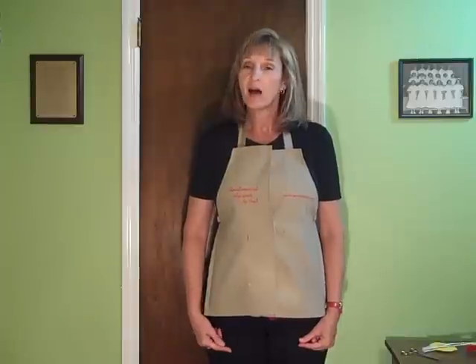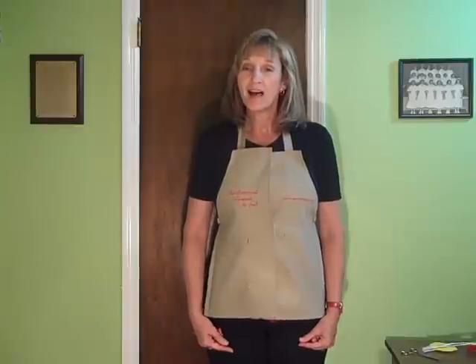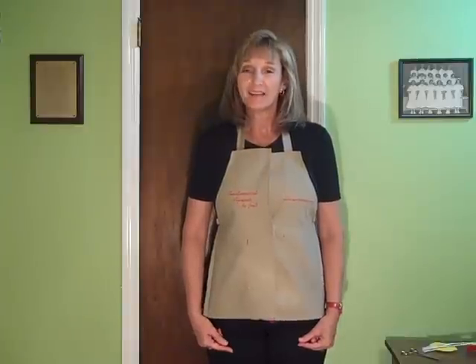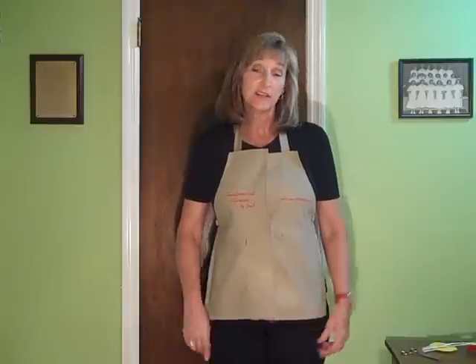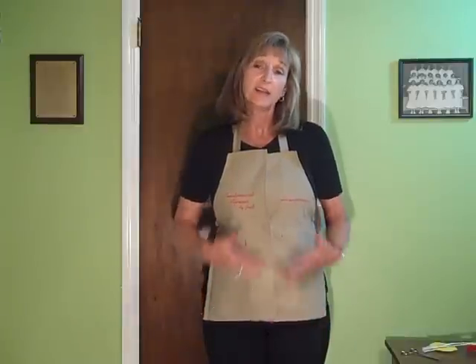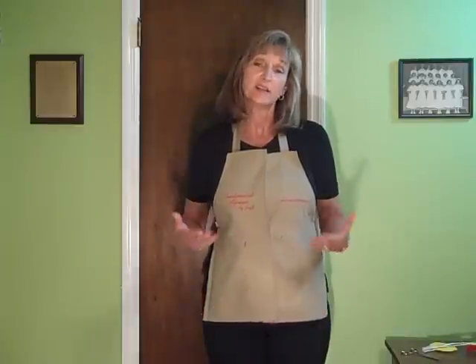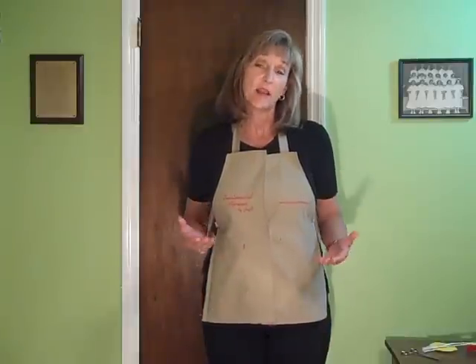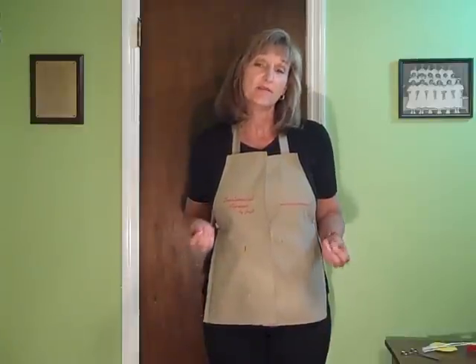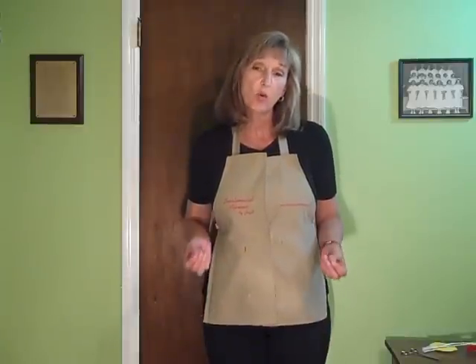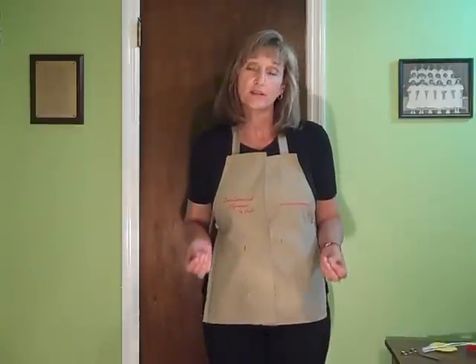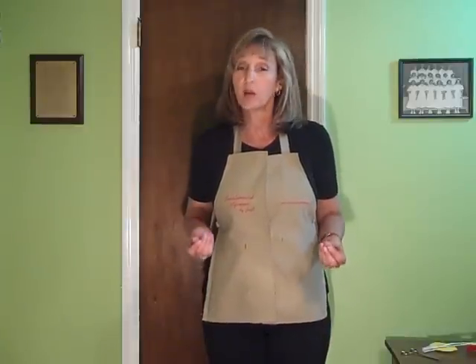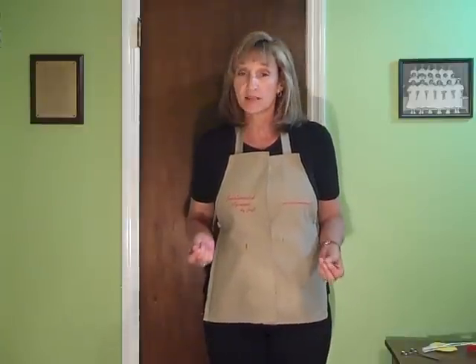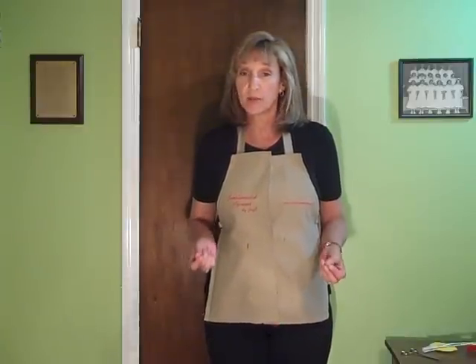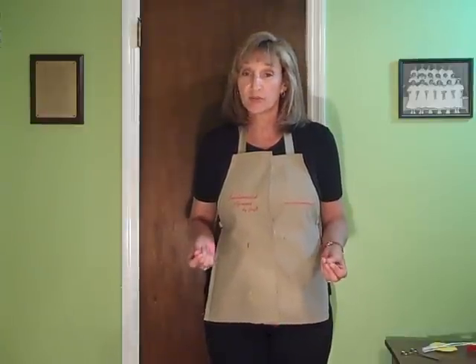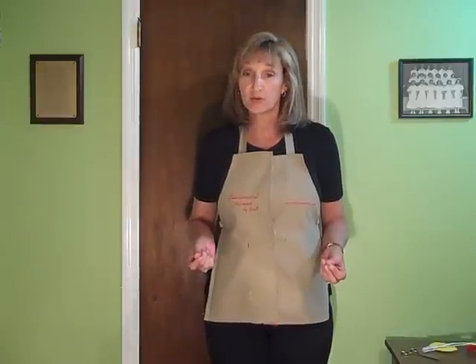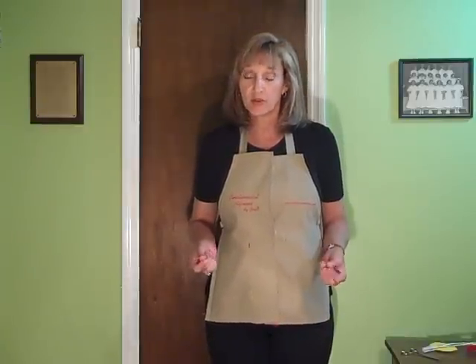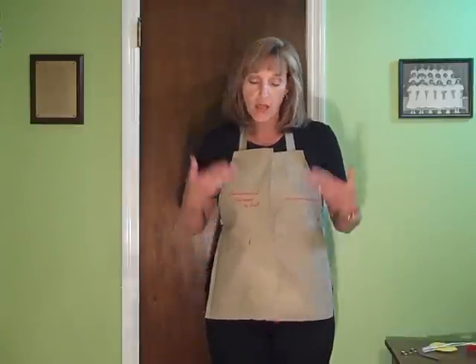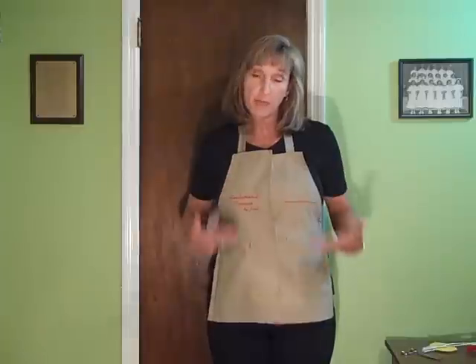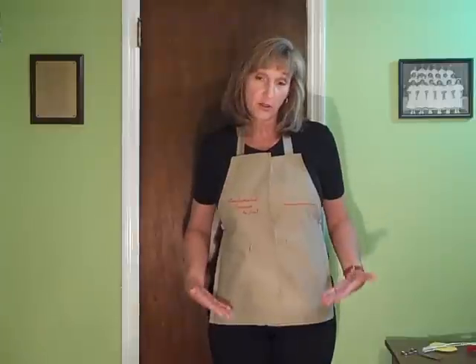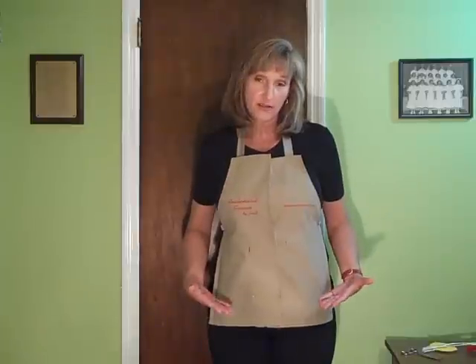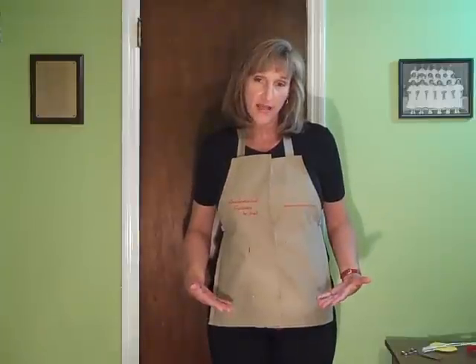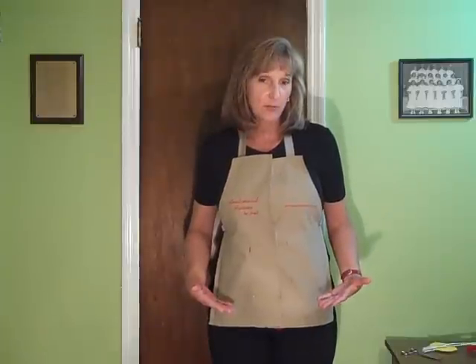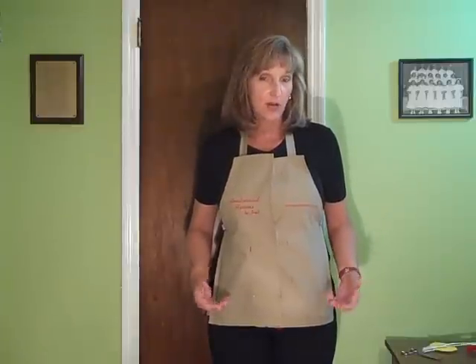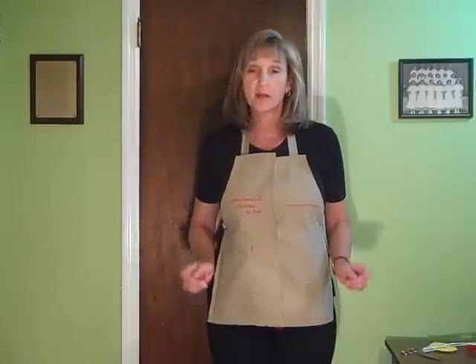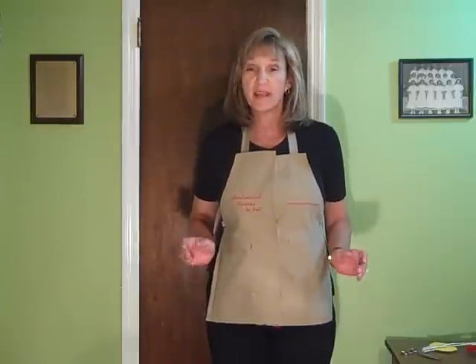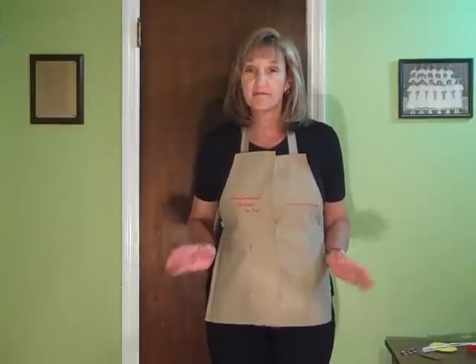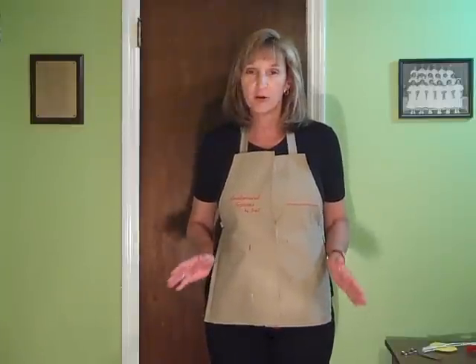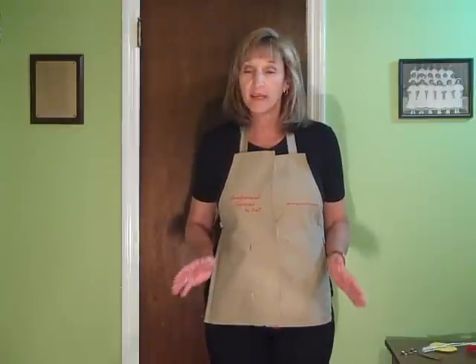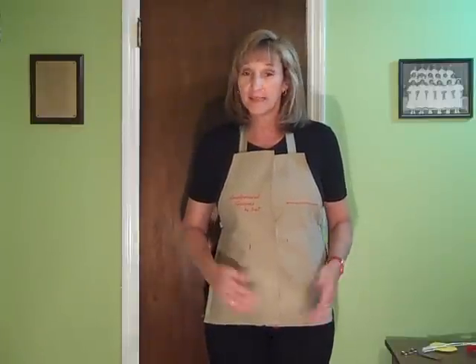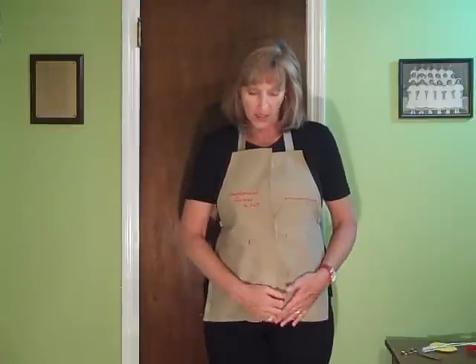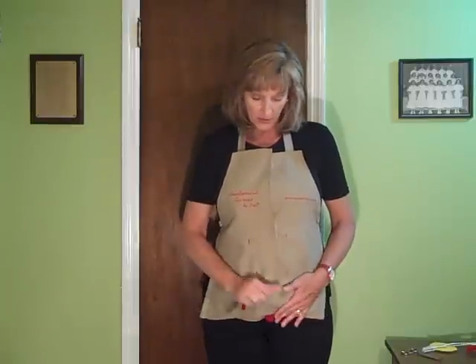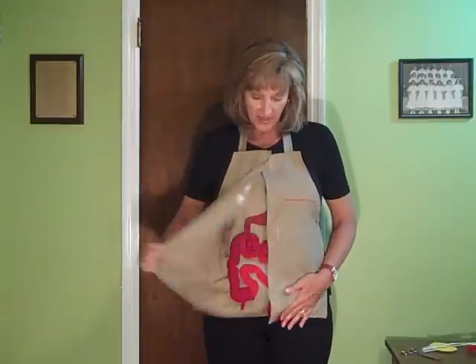Hi, today I'd like to explain four different ostomy procedures. And by using this apron, I'm going to make it very easy to understand.